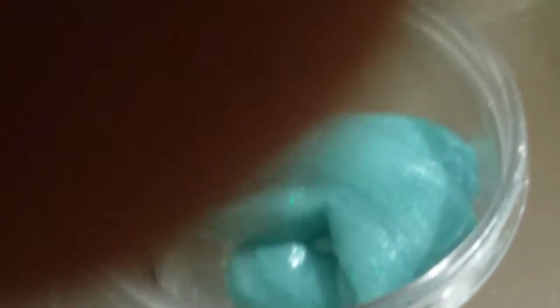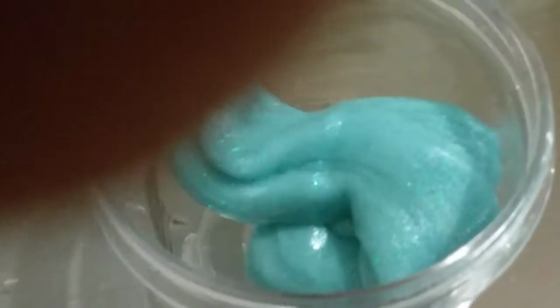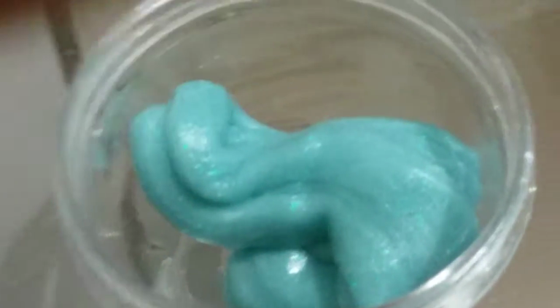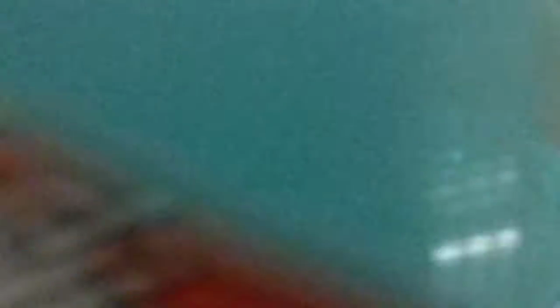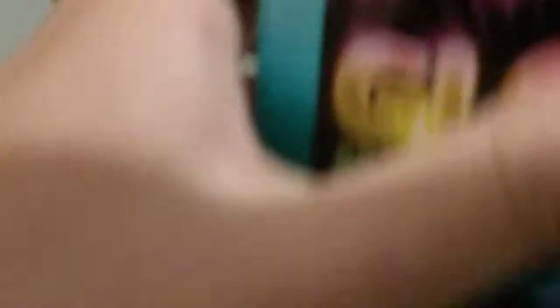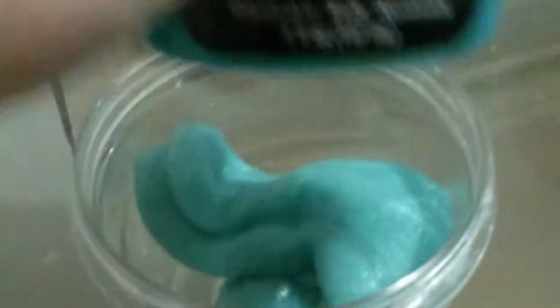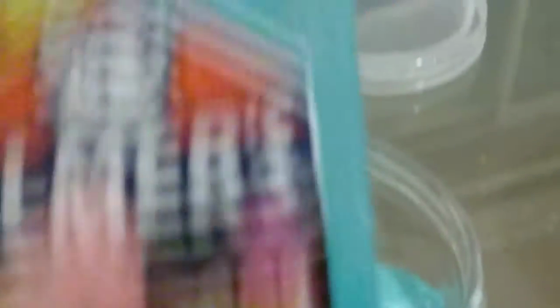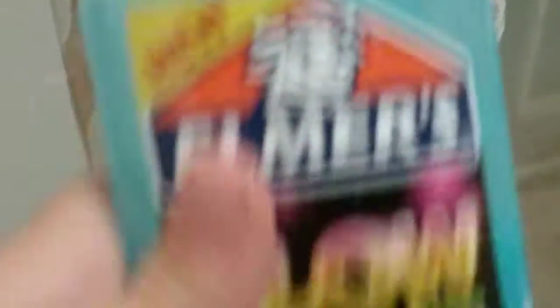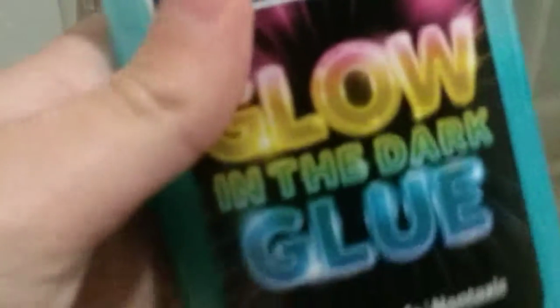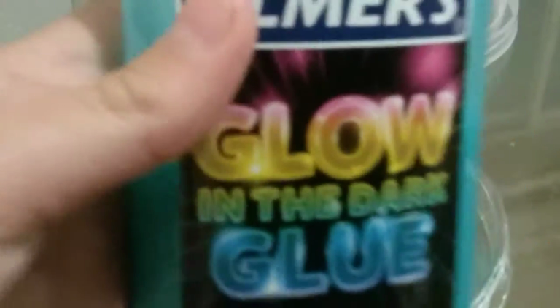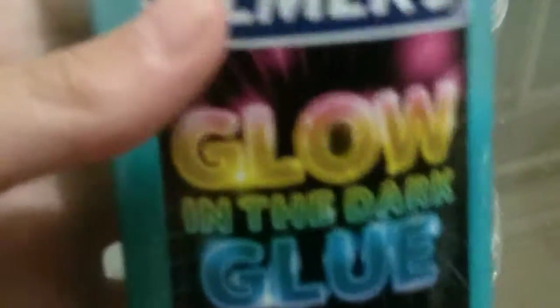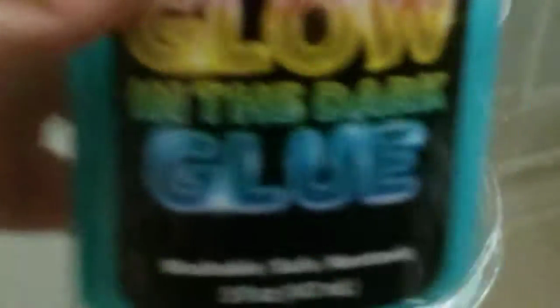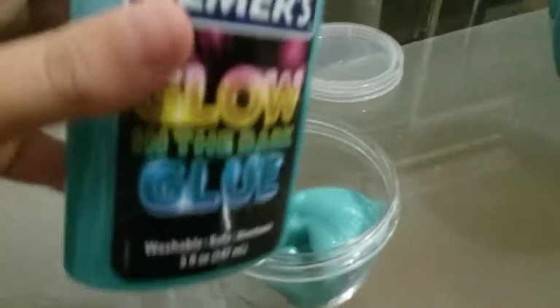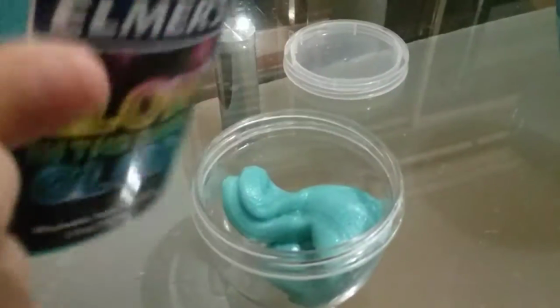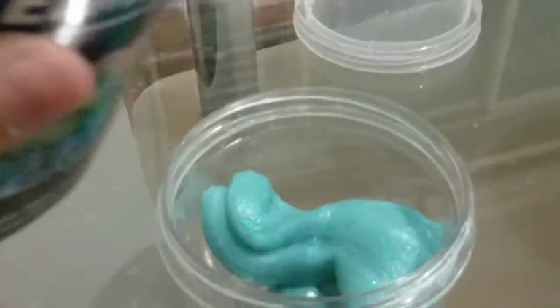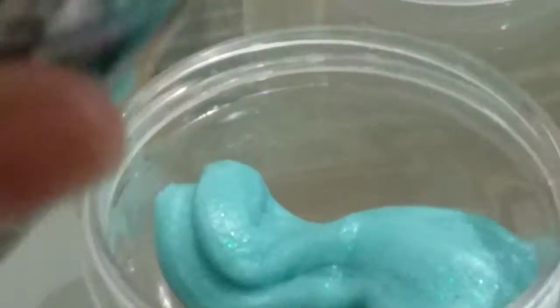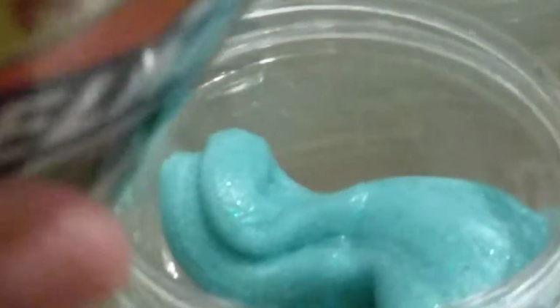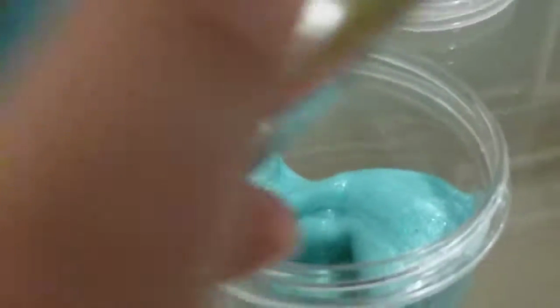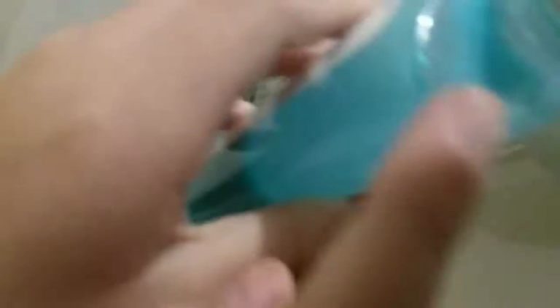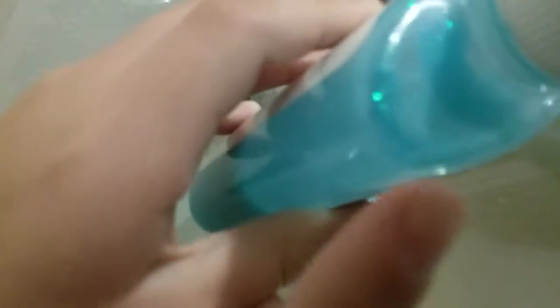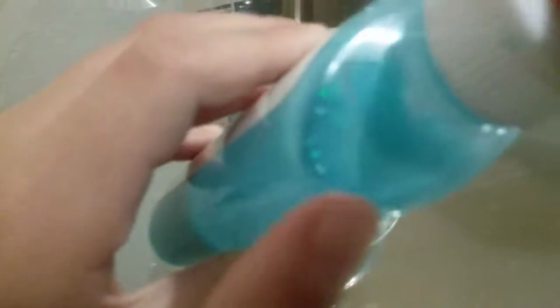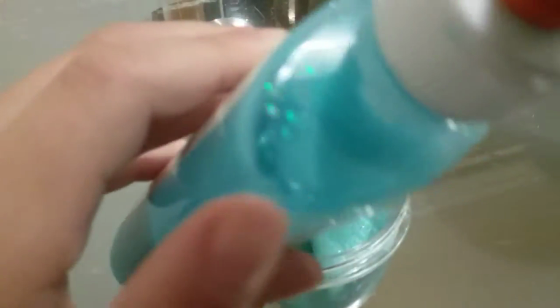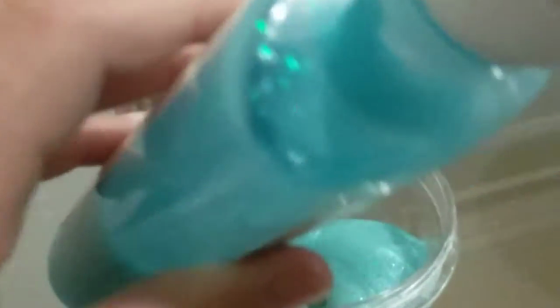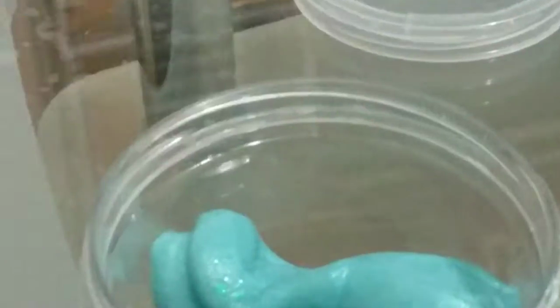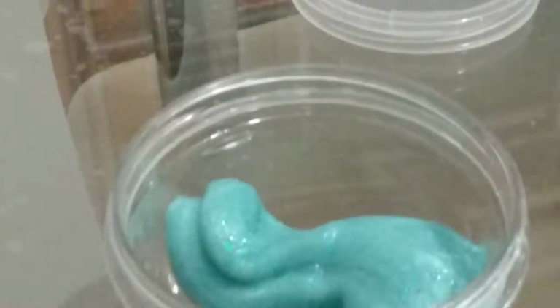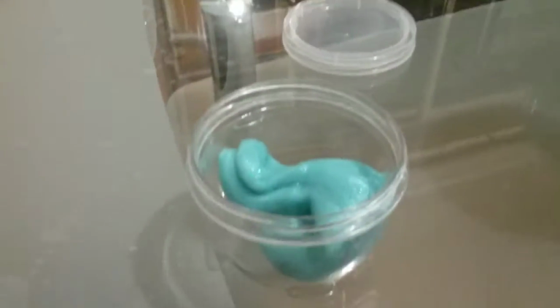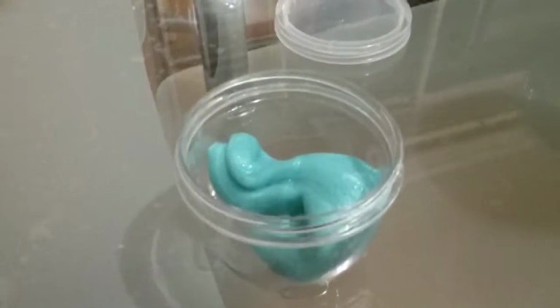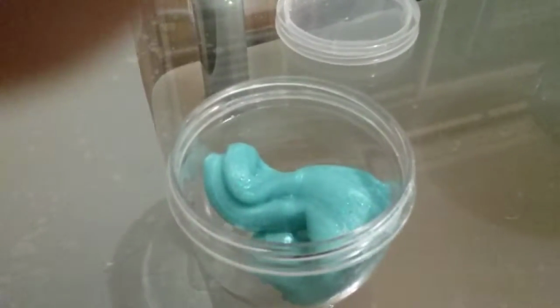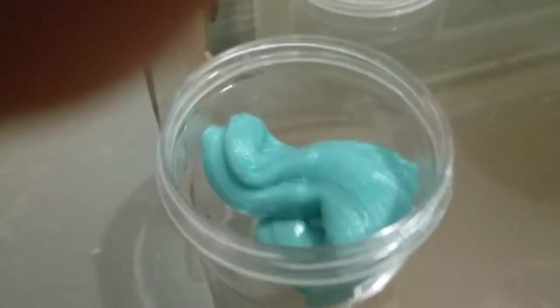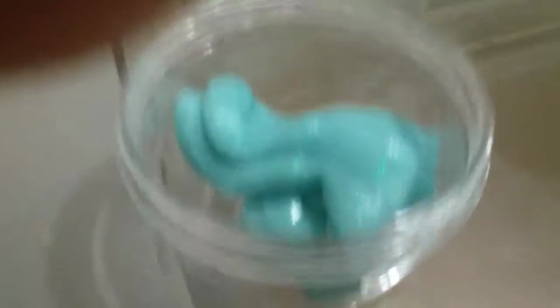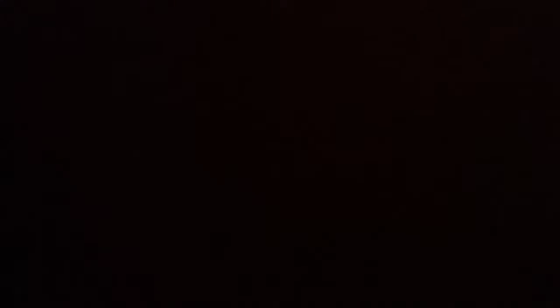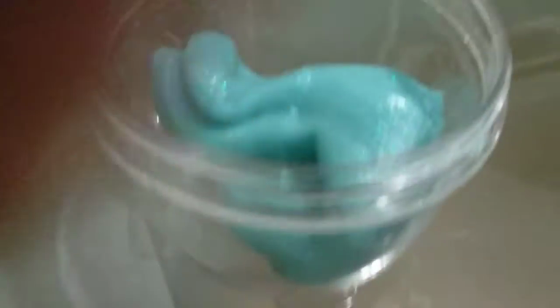This is the glue I used for glow-in-the-dark. And there was actually some of the glue on the sidewalk, as you could see it. And then, of course, I'm going to have some light.